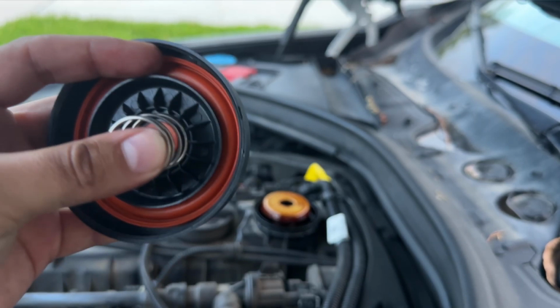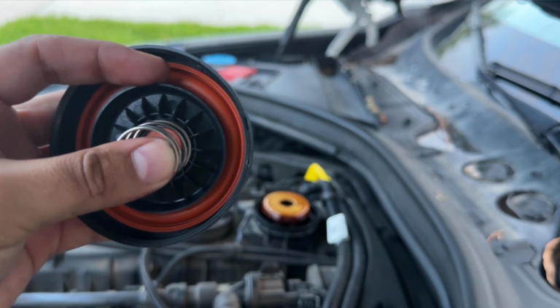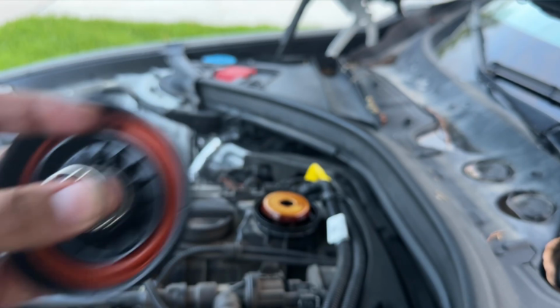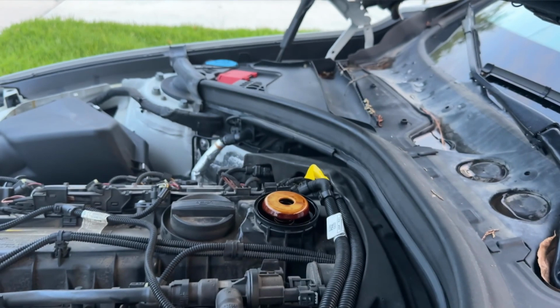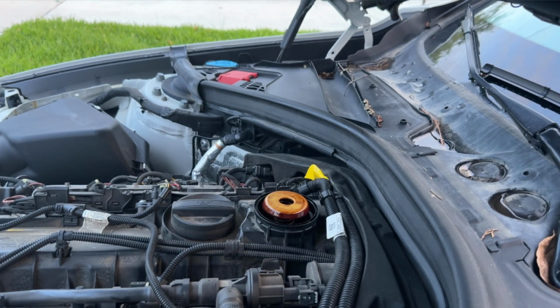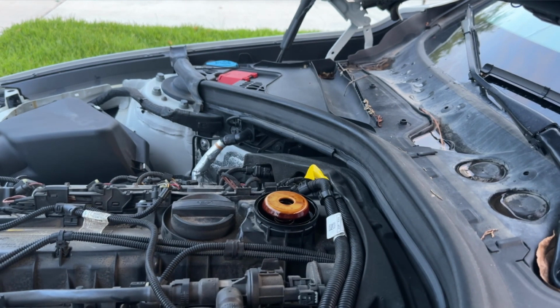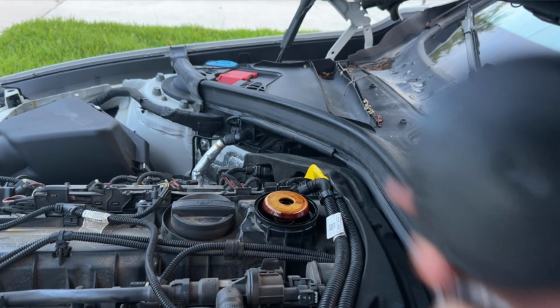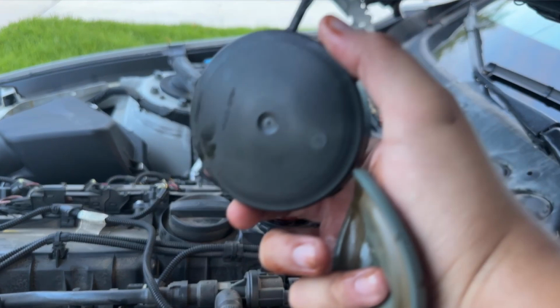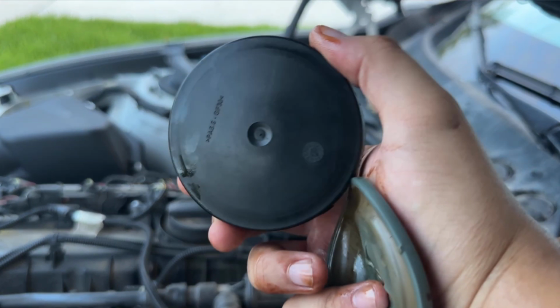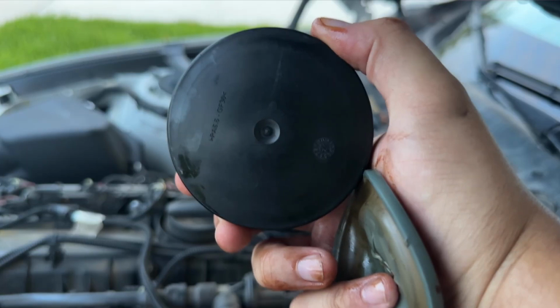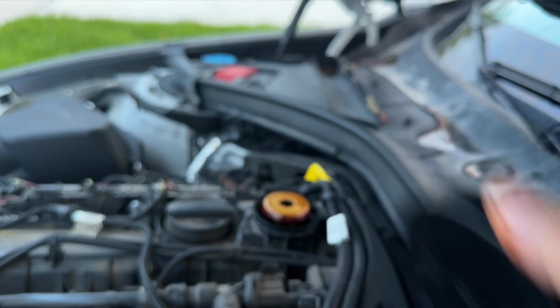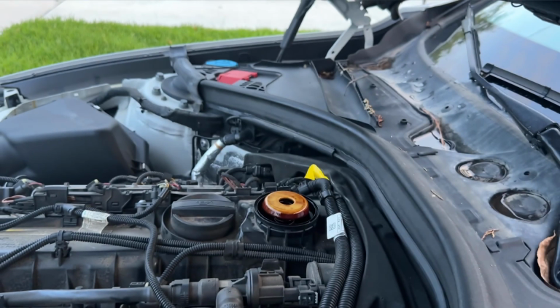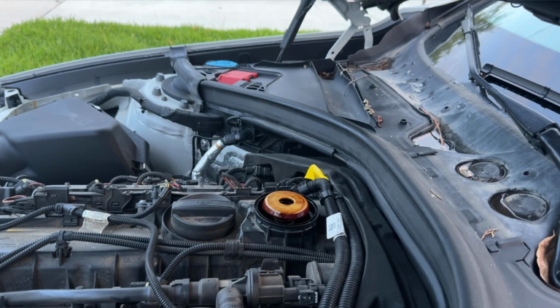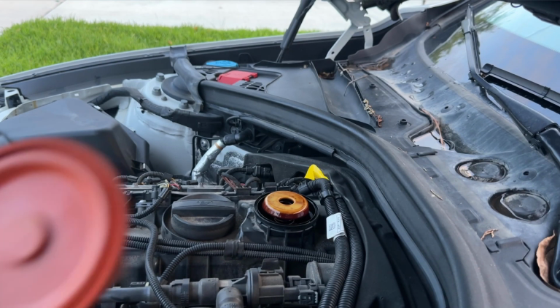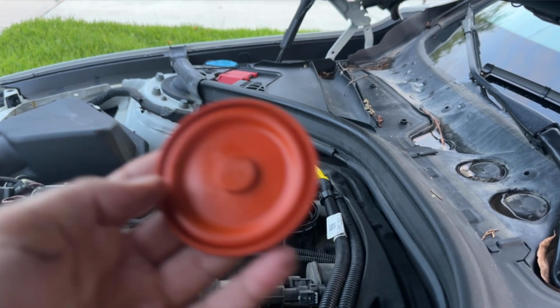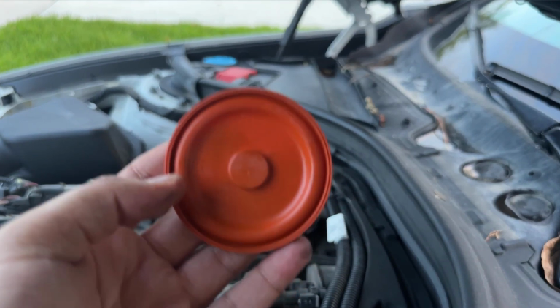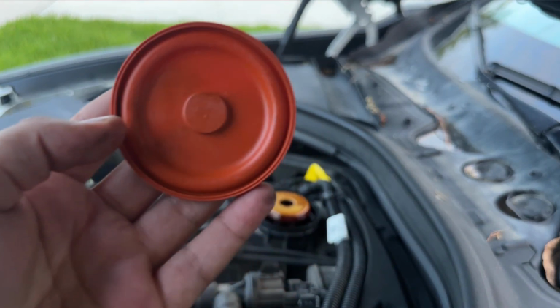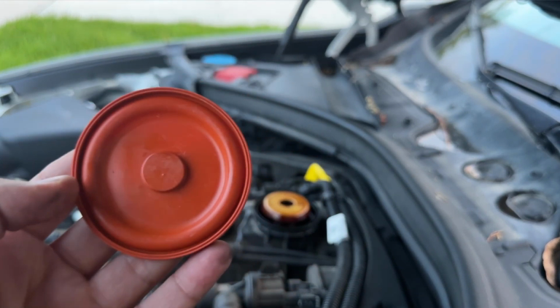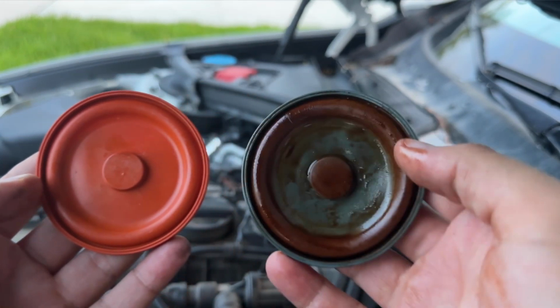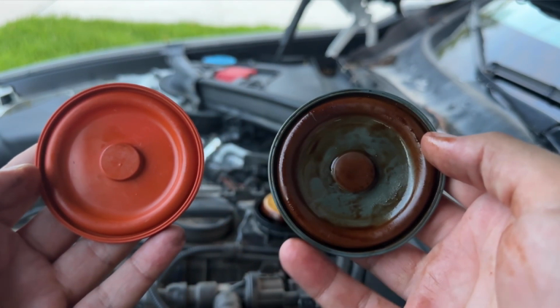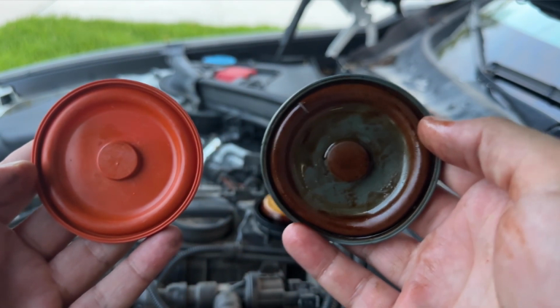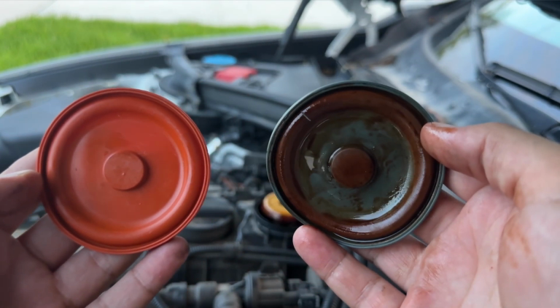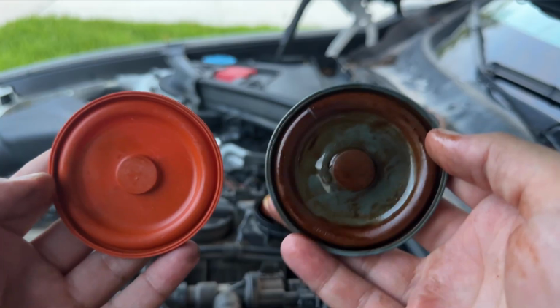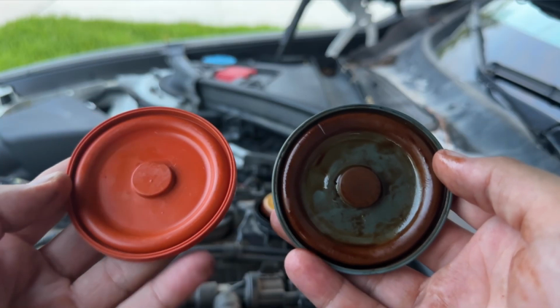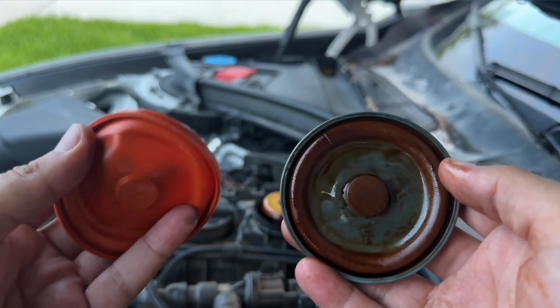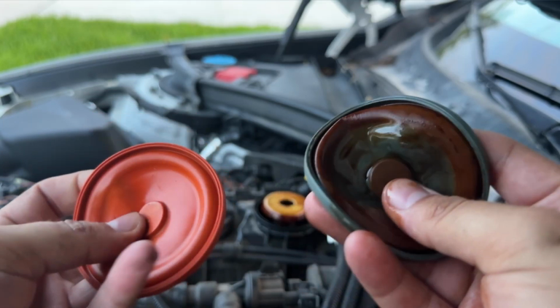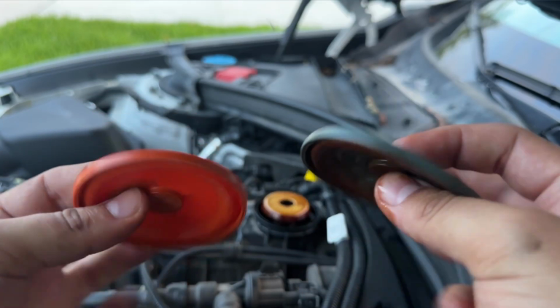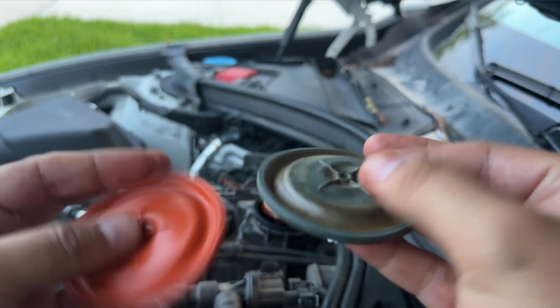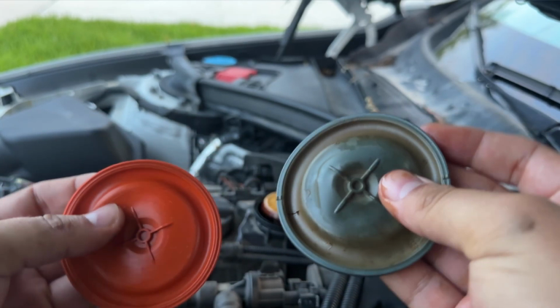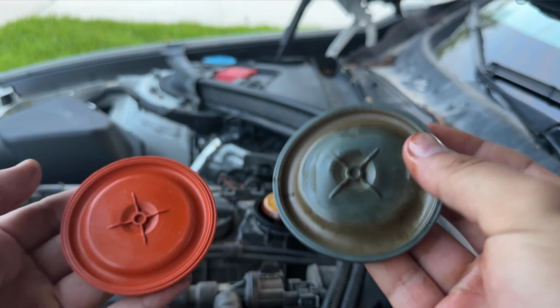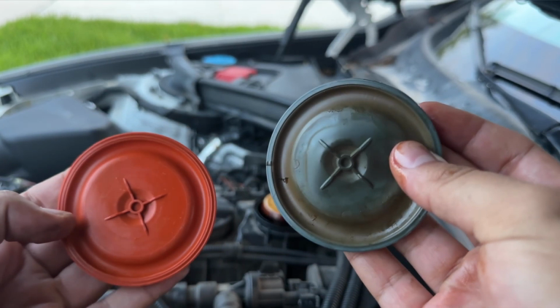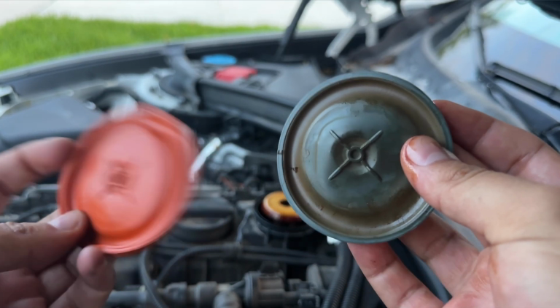I'm only going to use the diaphragm since I didn't crack my OEM cap. Here is our new diaphragm compared to the old one. Feels the same, looks the same — it's just orange.